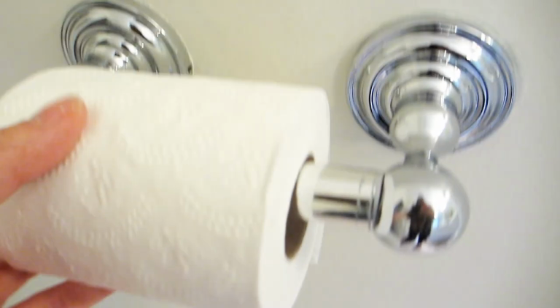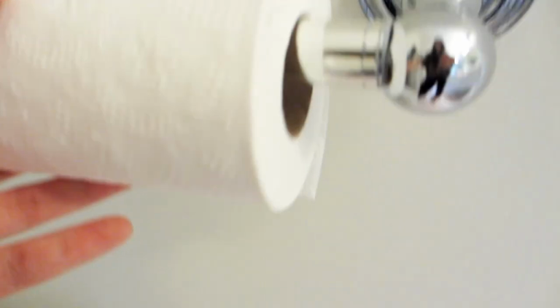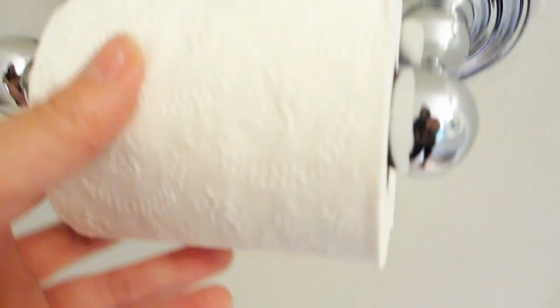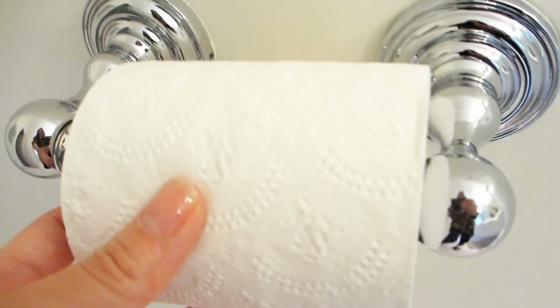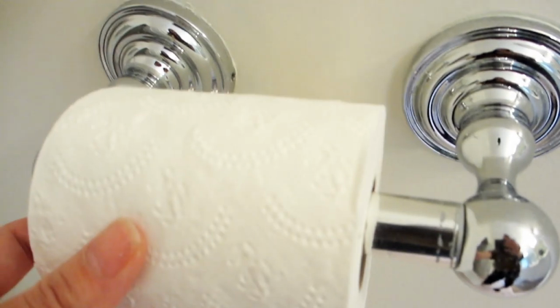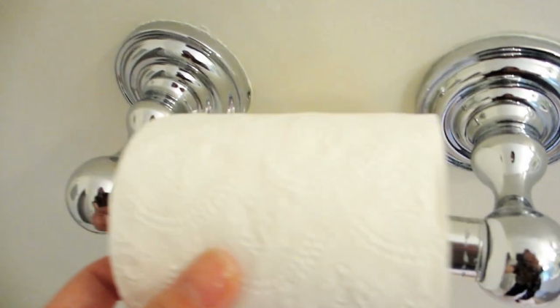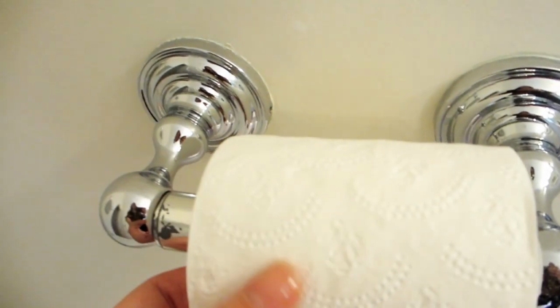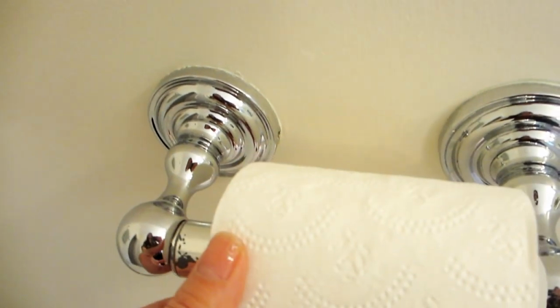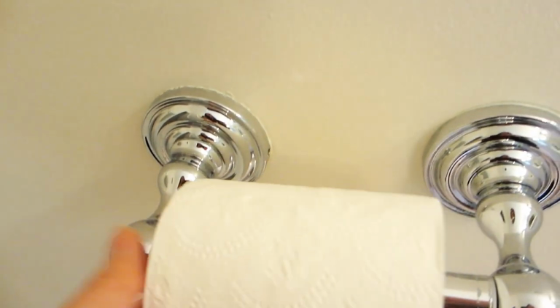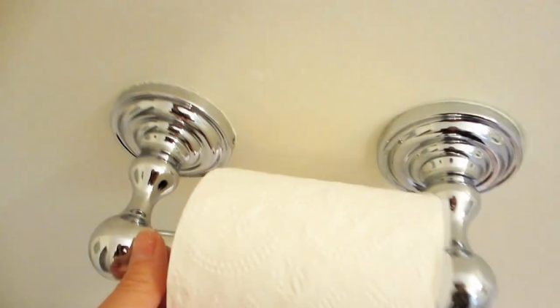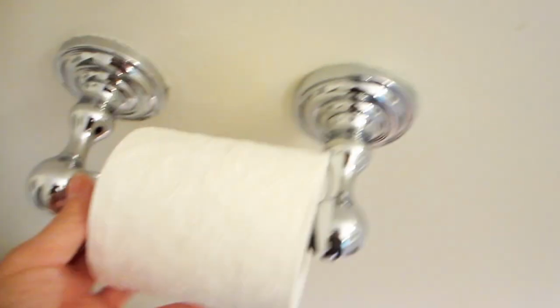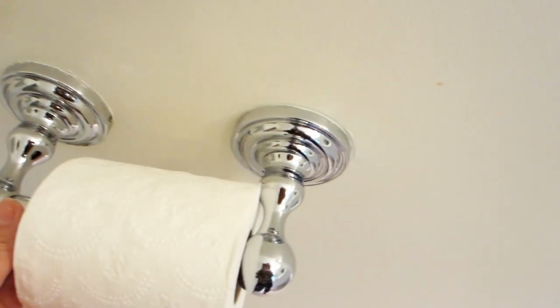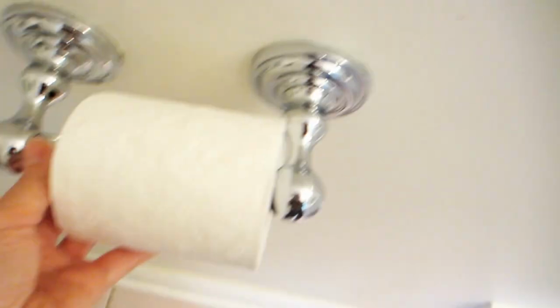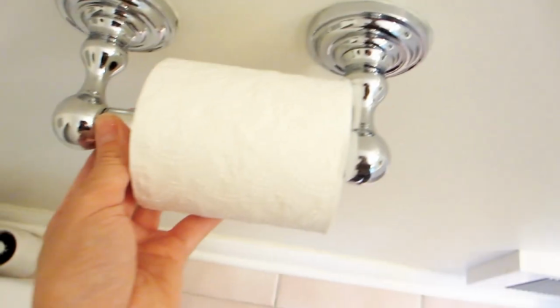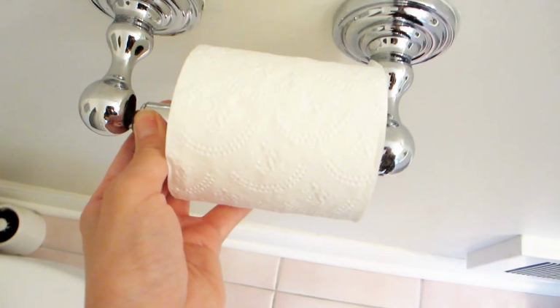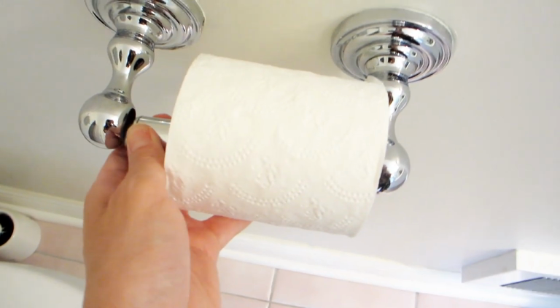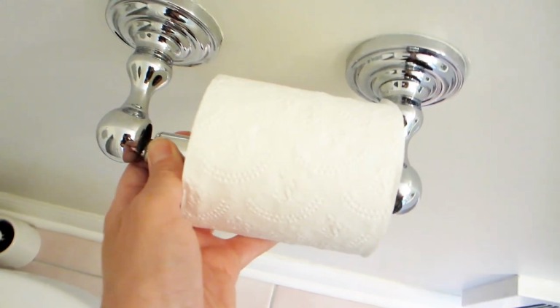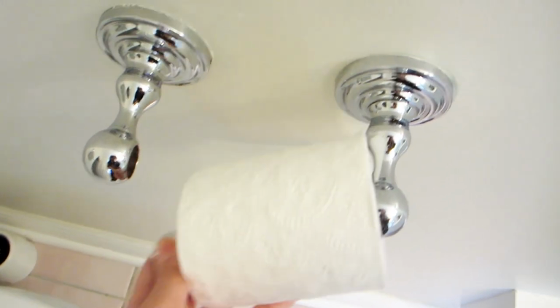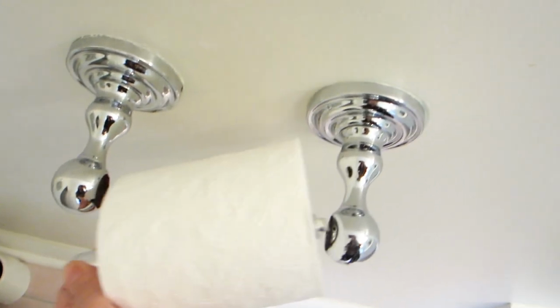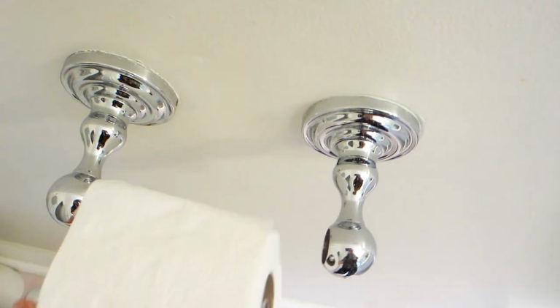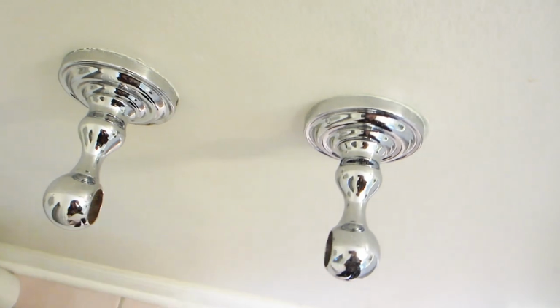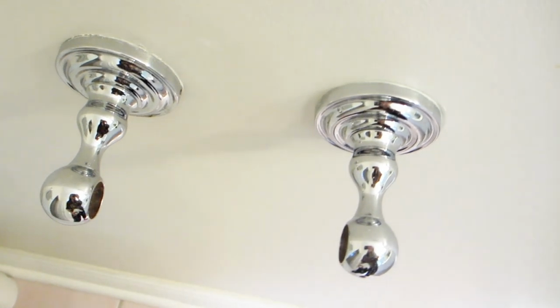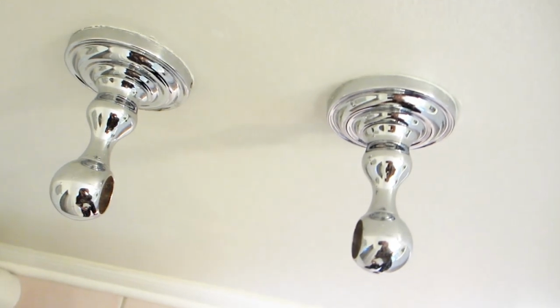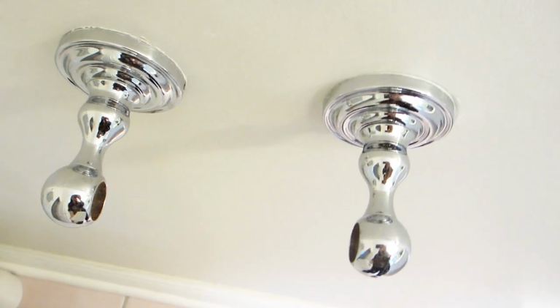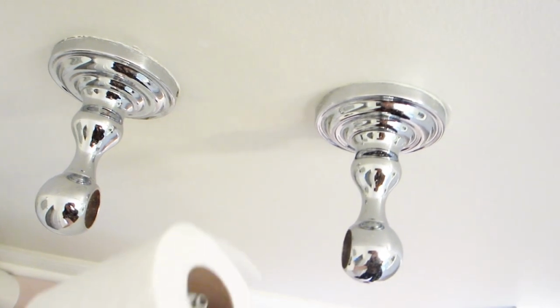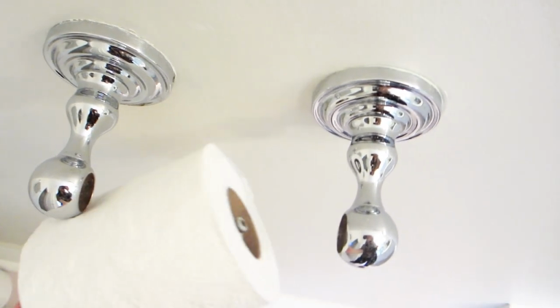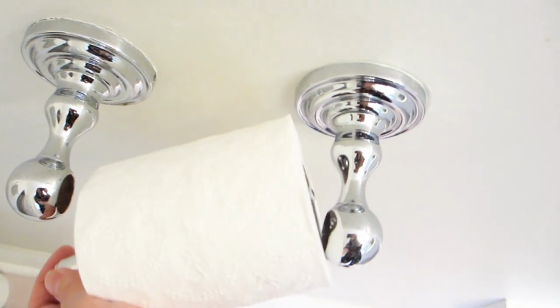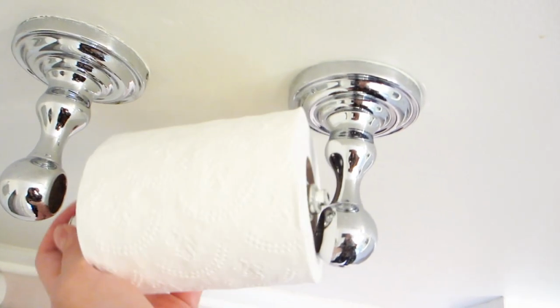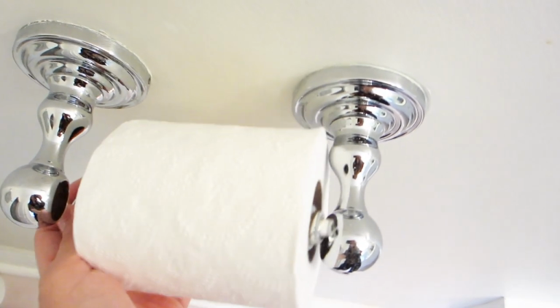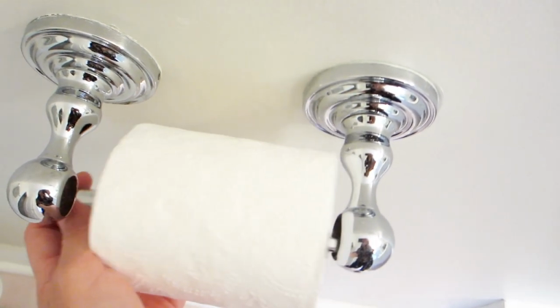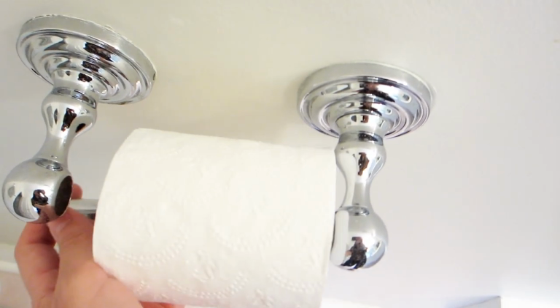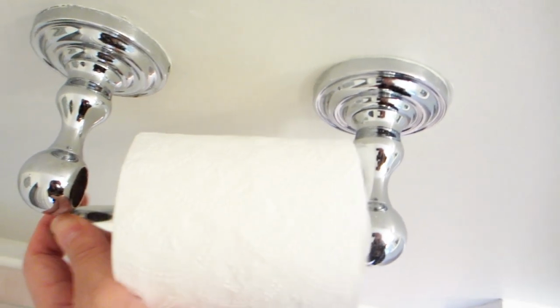To replace the toilet paper roll, simply hold the rod on one side and press it towards the other side to loosen it out, as it is a spring tension rod. Then slip a toilet paper roll on it and put it back in.